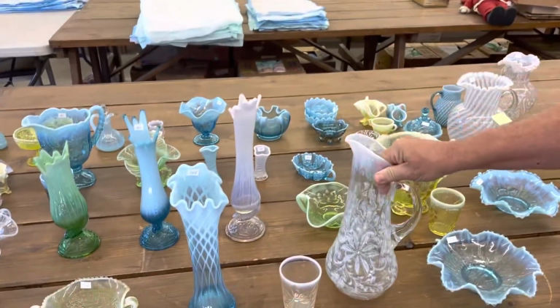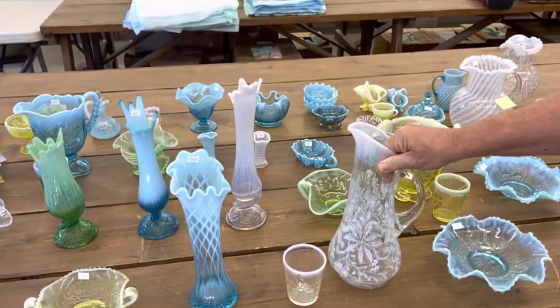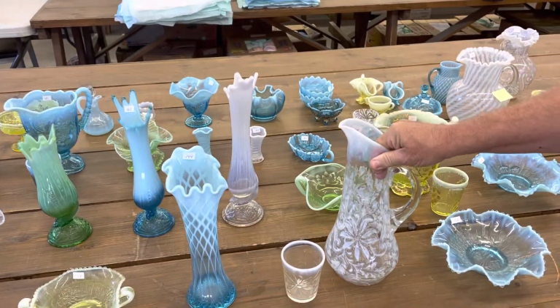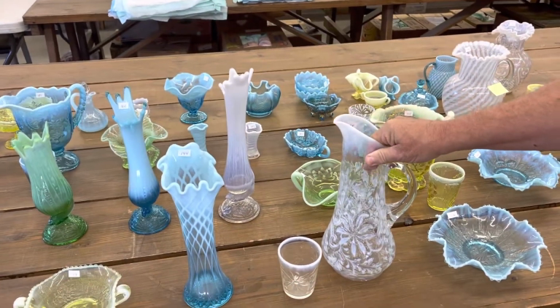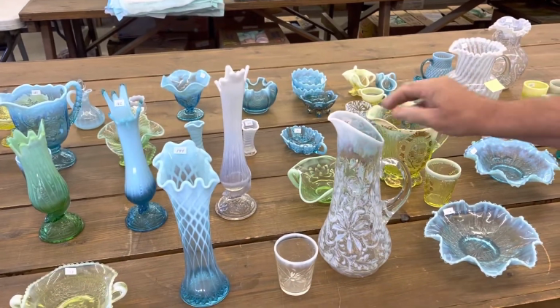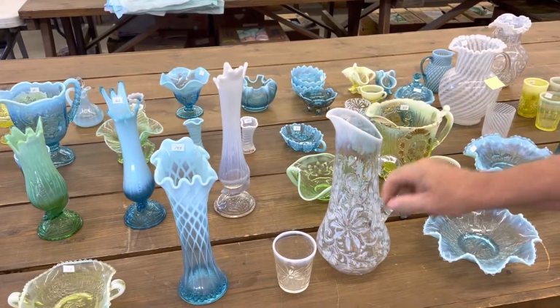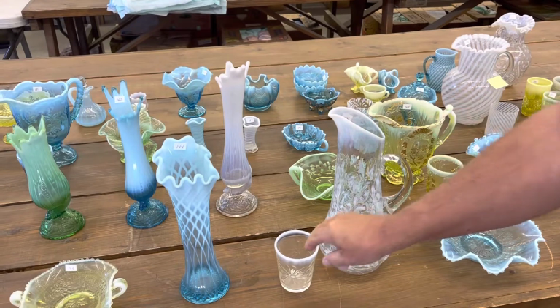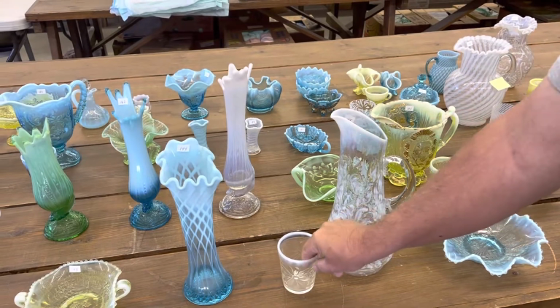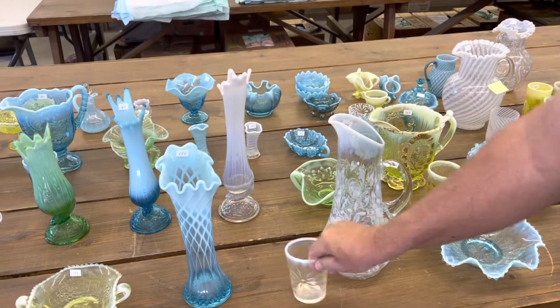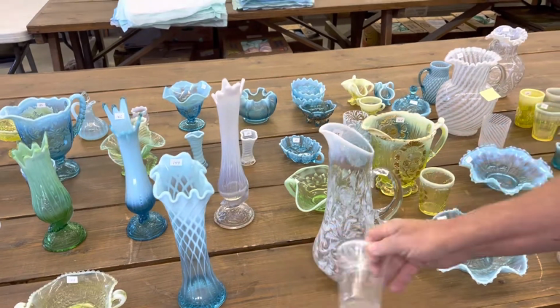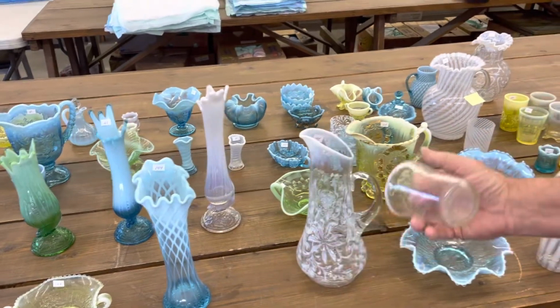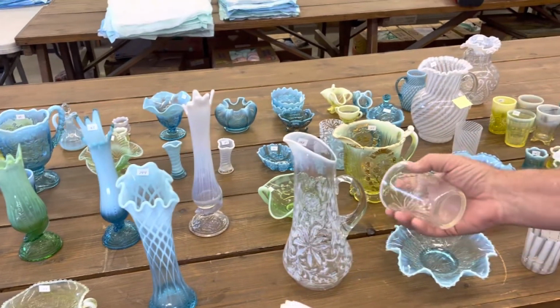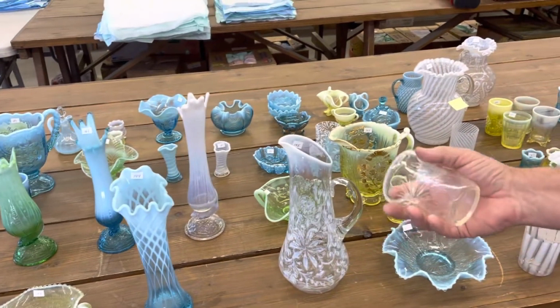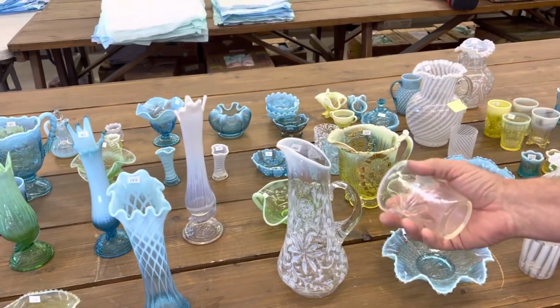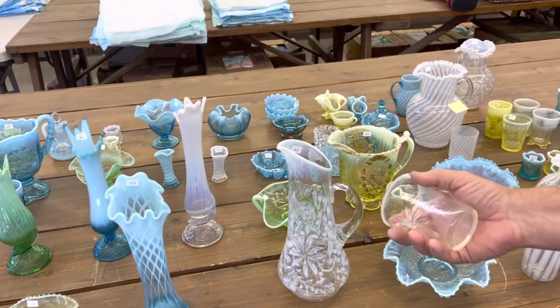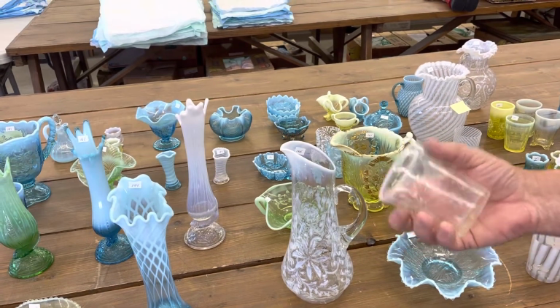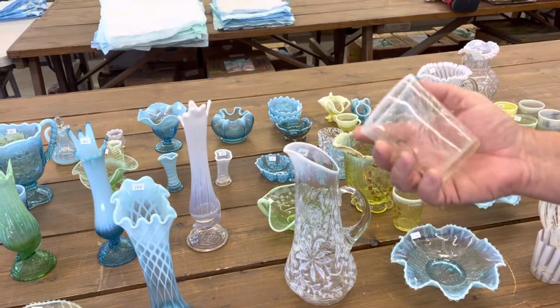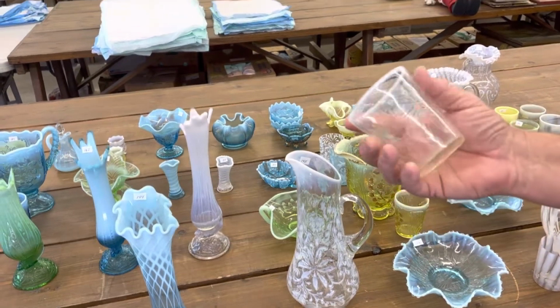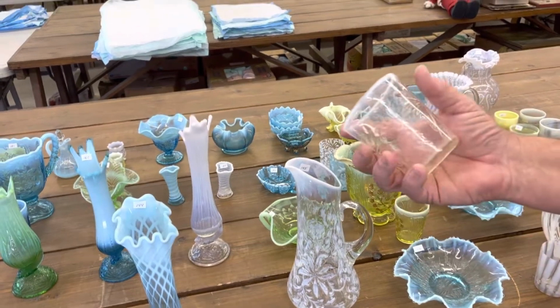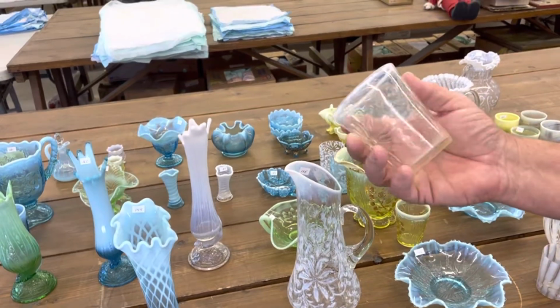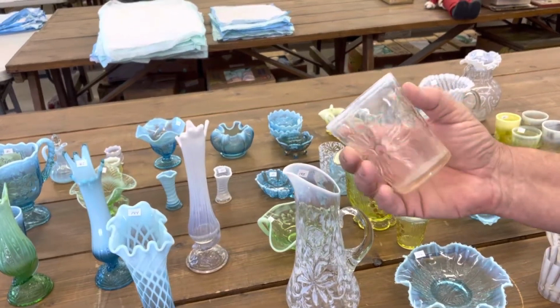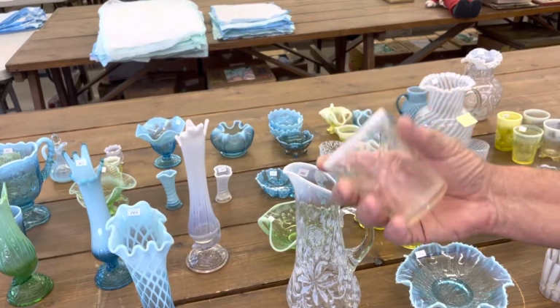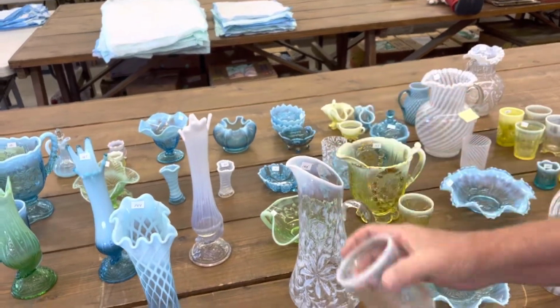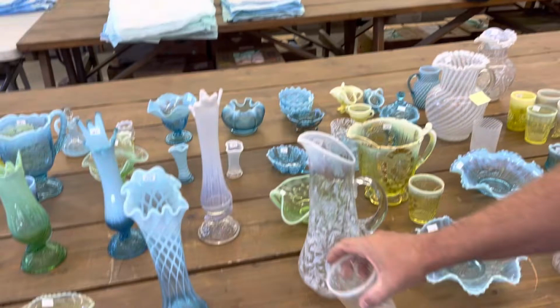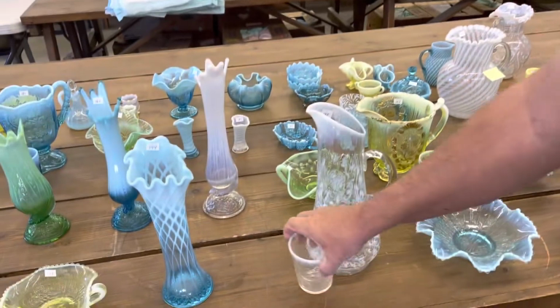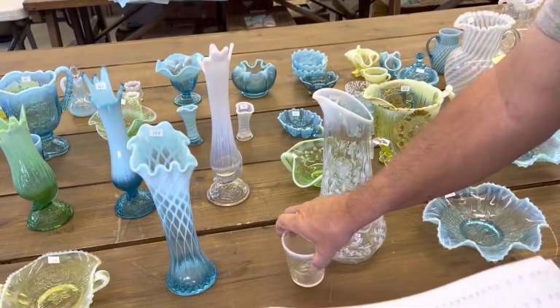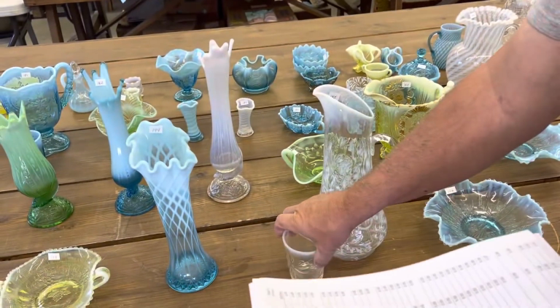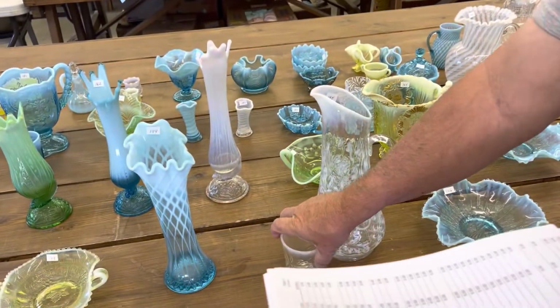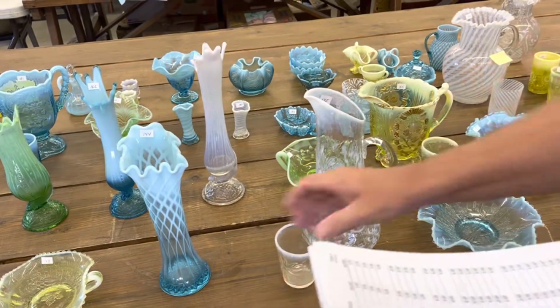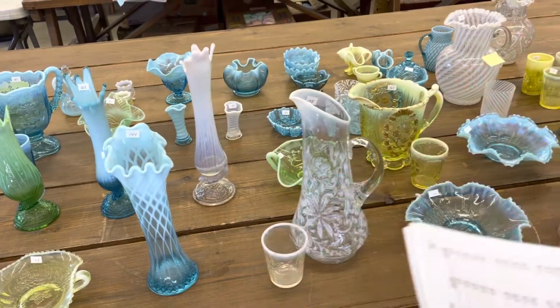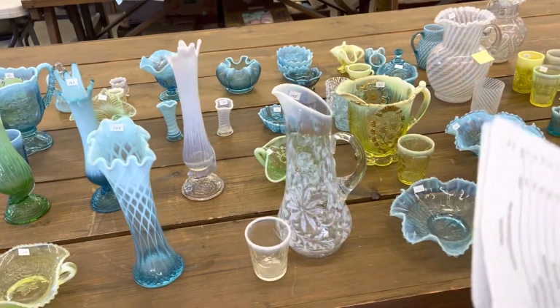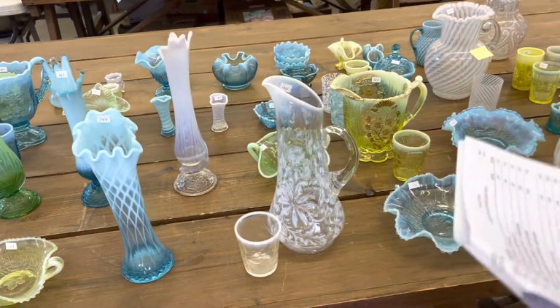Just a little note: if you notice, all the Poinsettia Tankards are a little bit different shape. So check that out in the other videos.